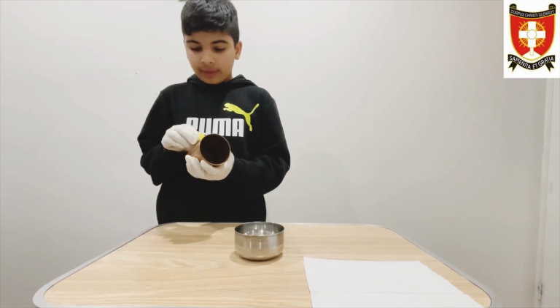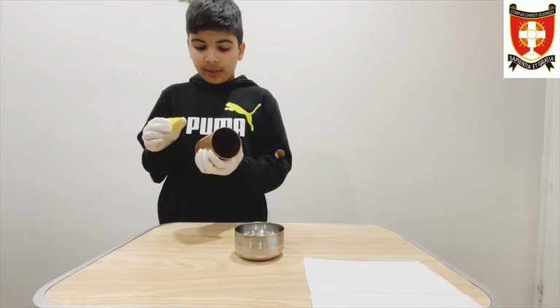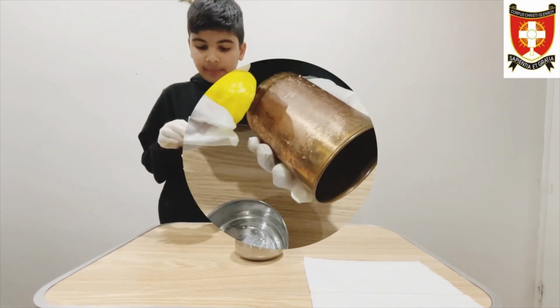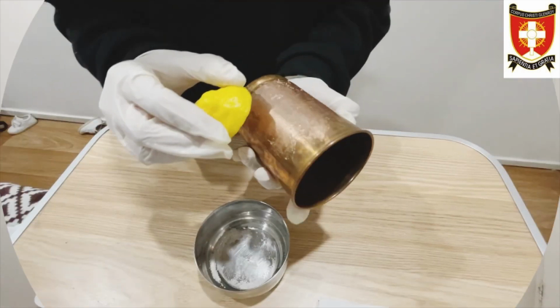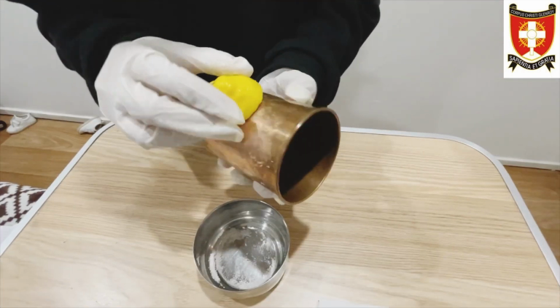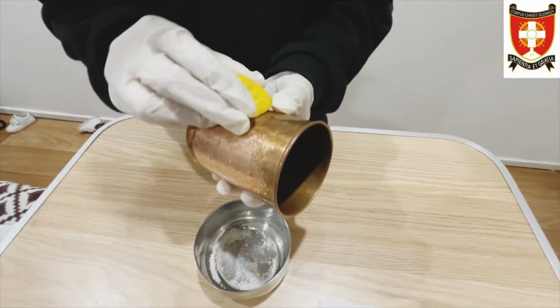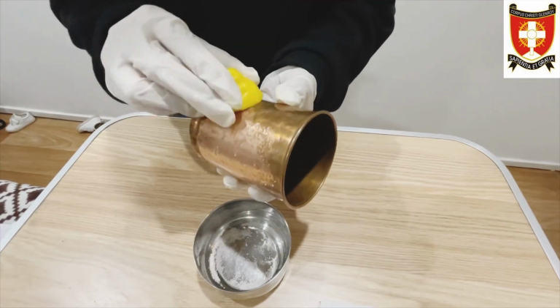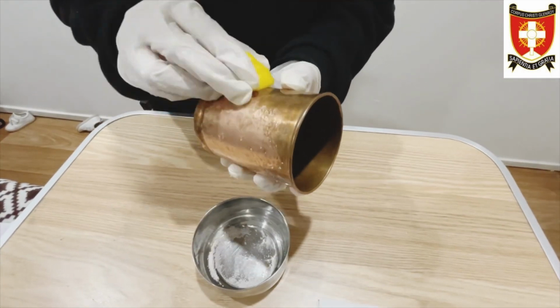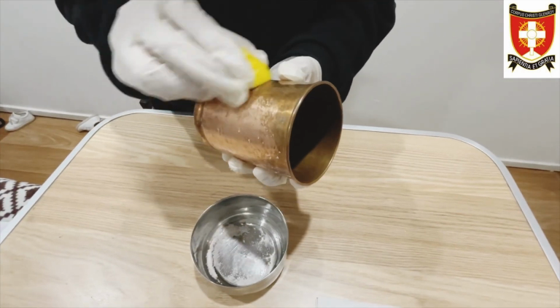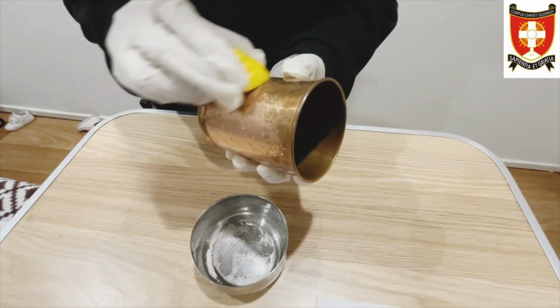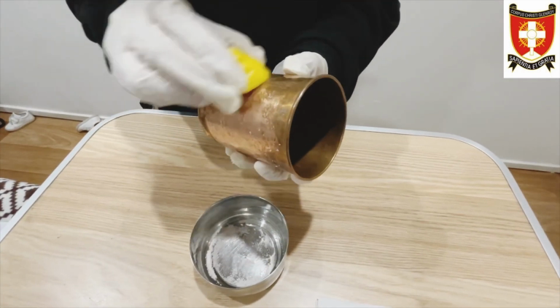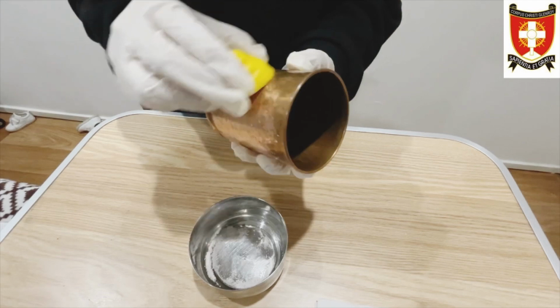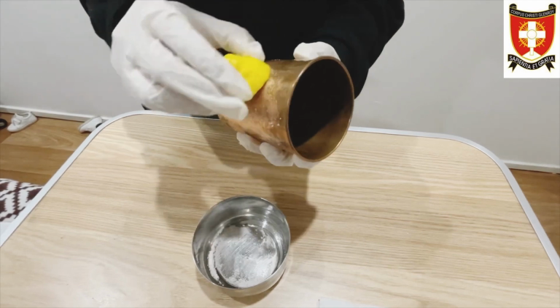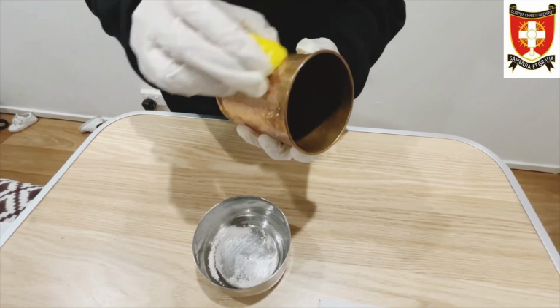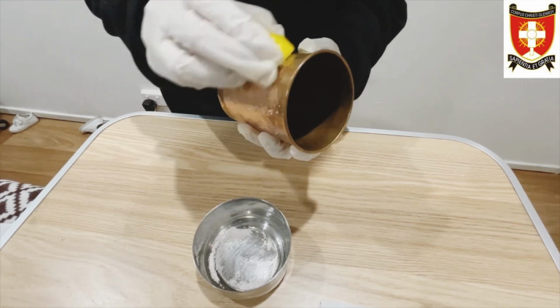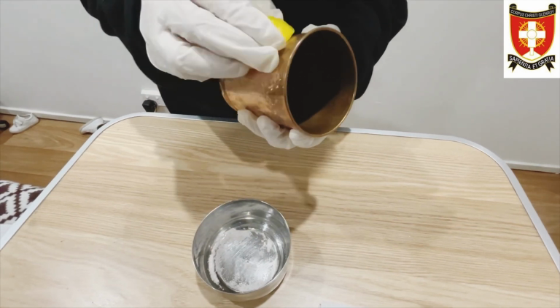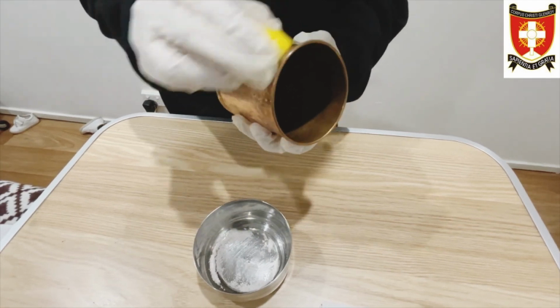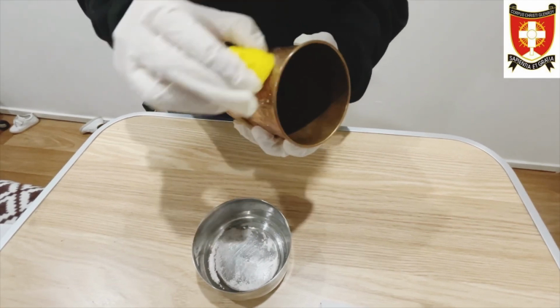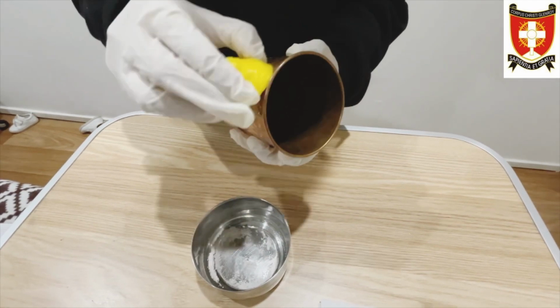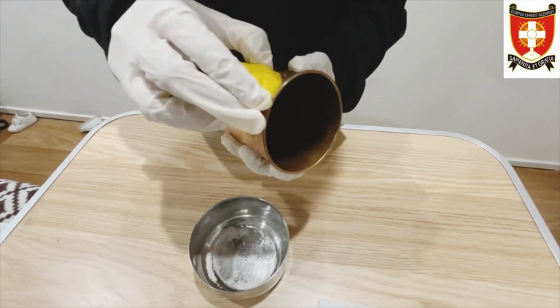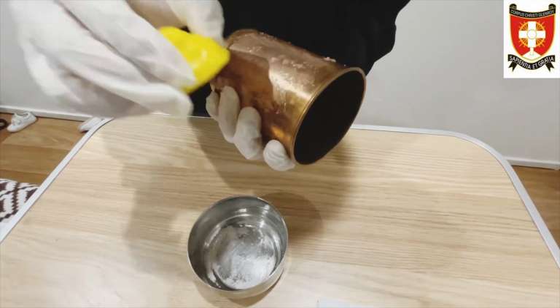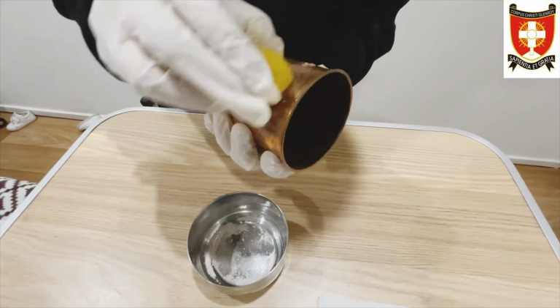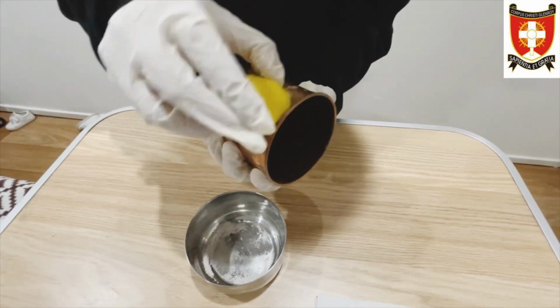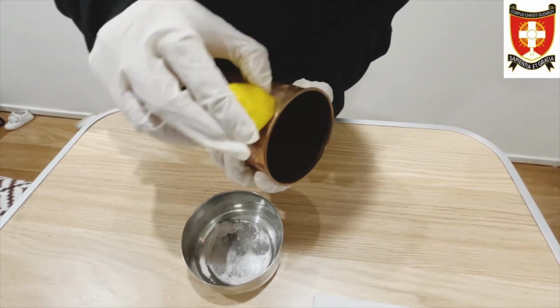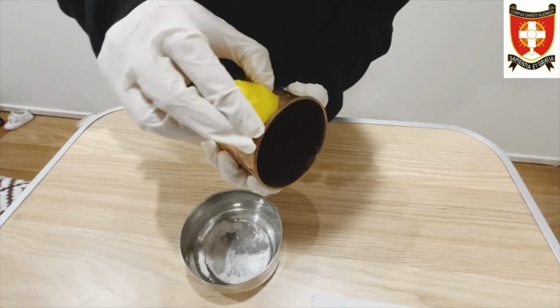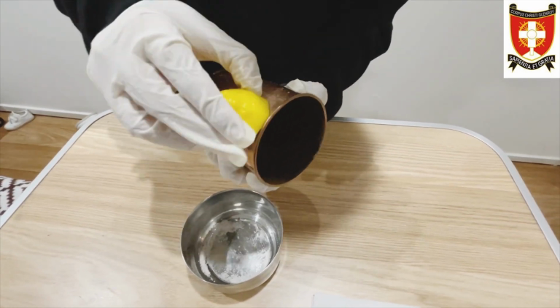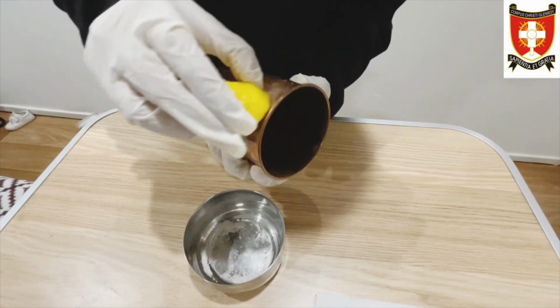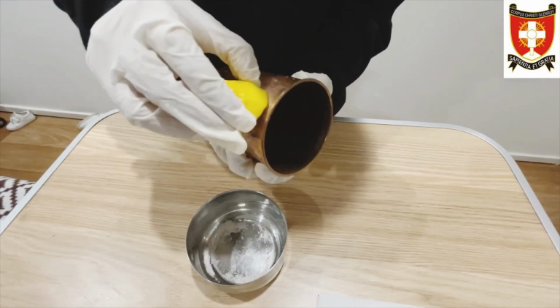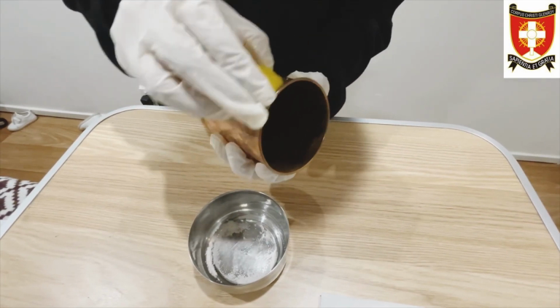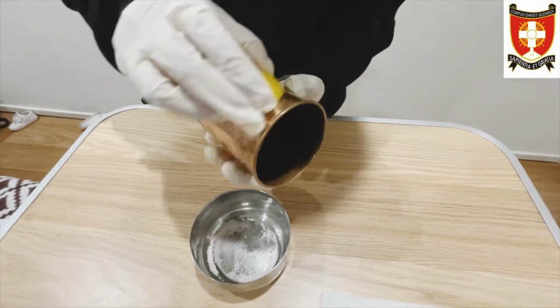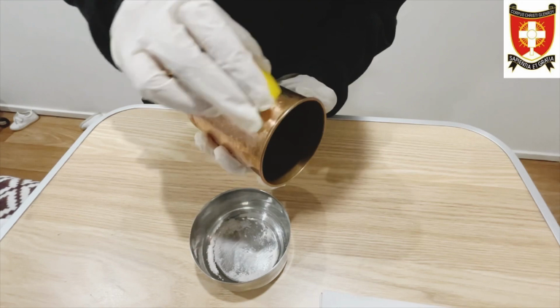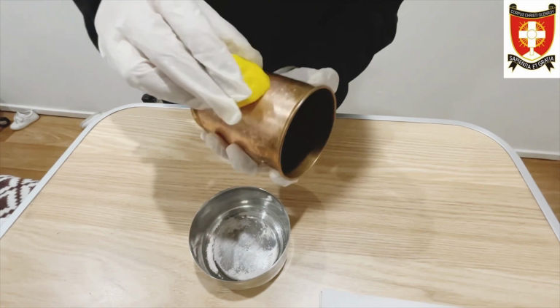As you can see, it's getting cleaner and cleaner every time I rub it. Look. Wow.